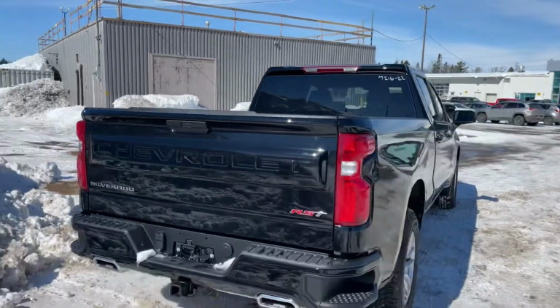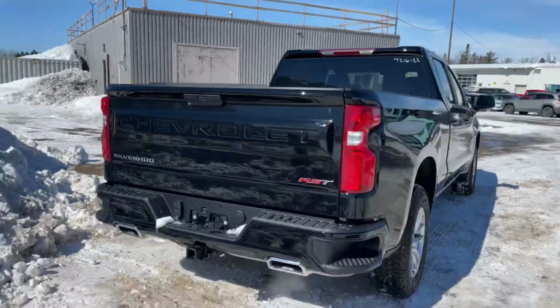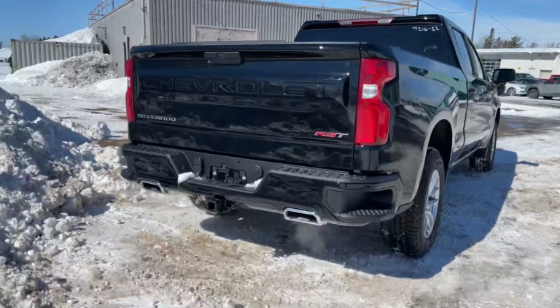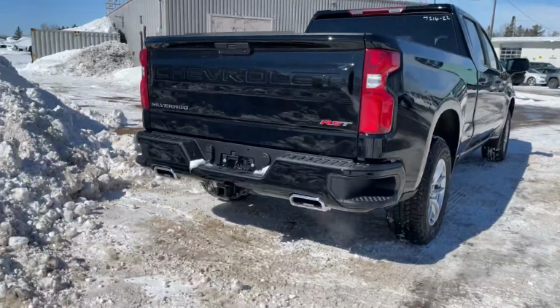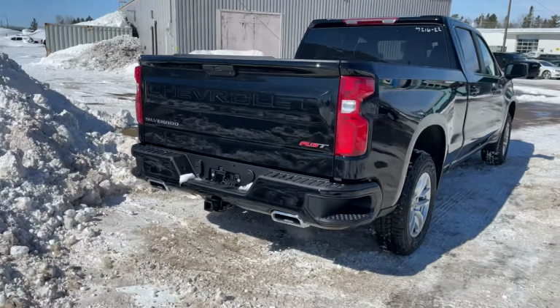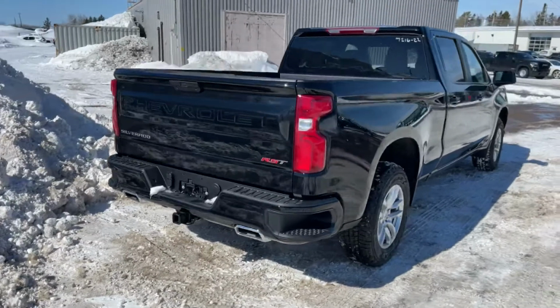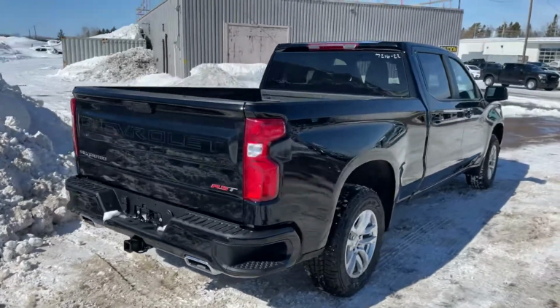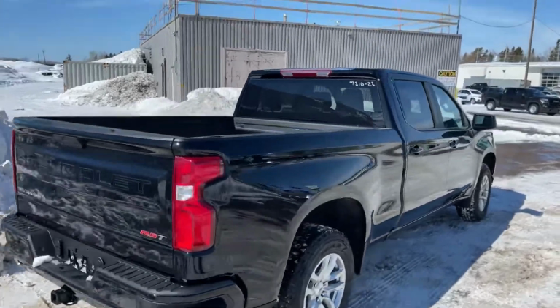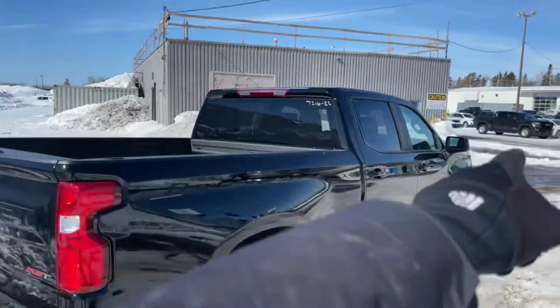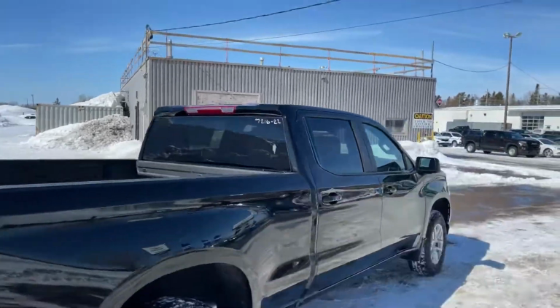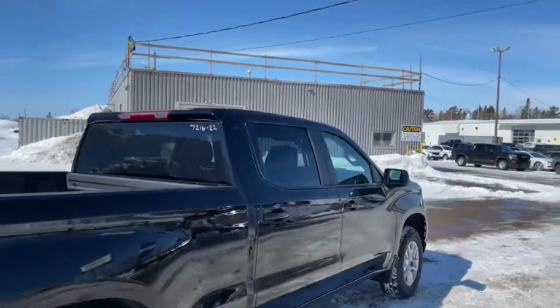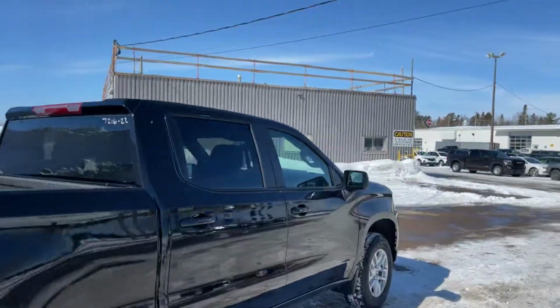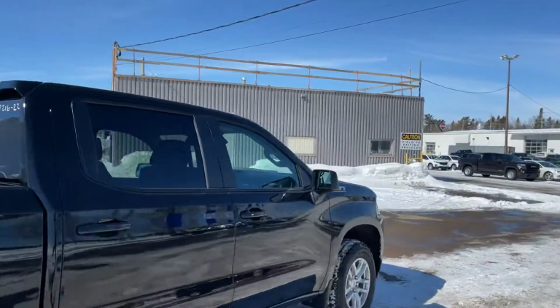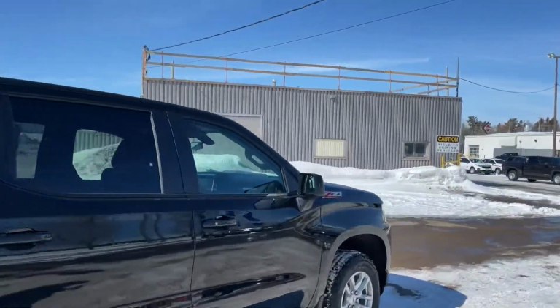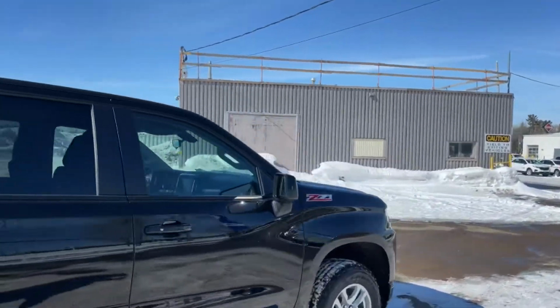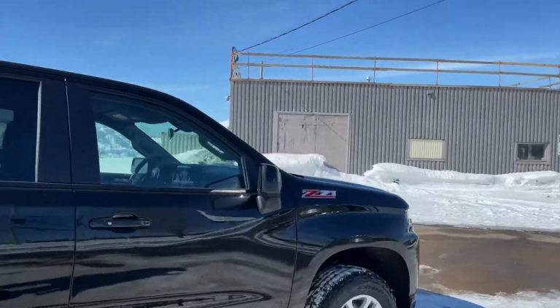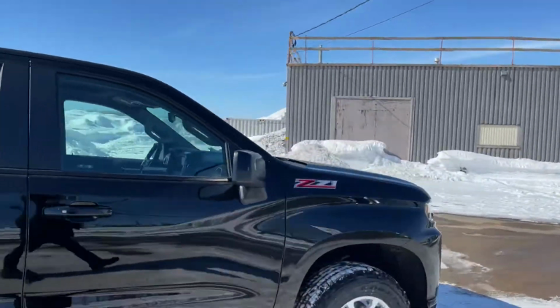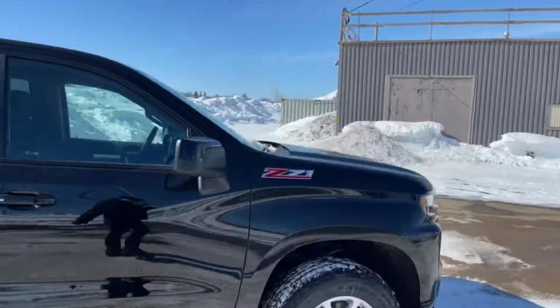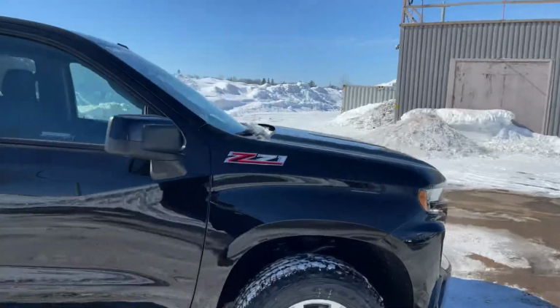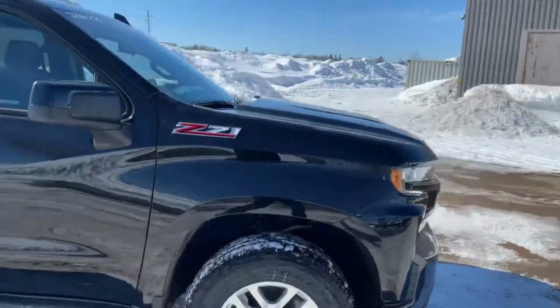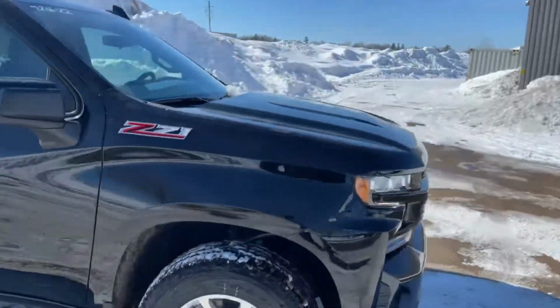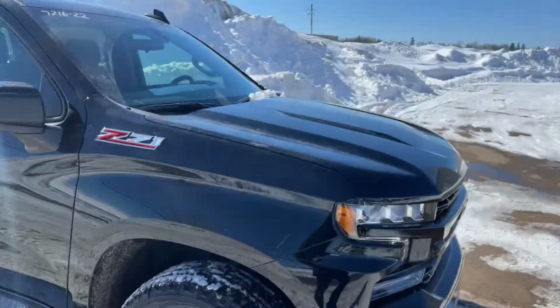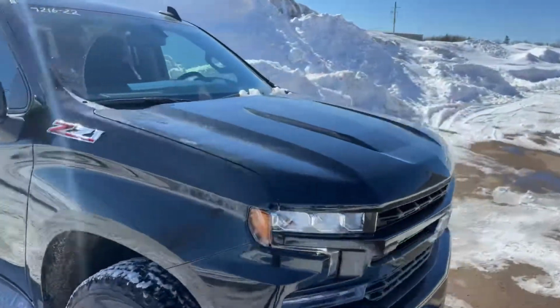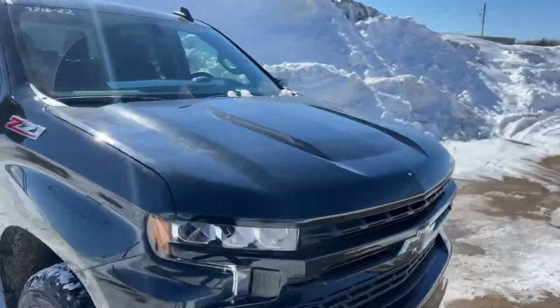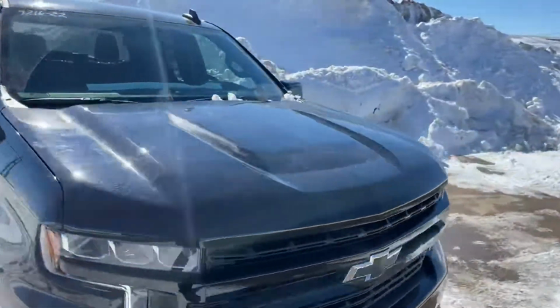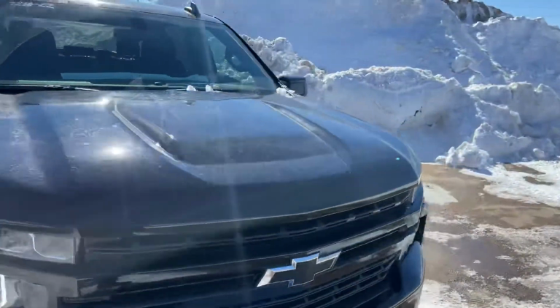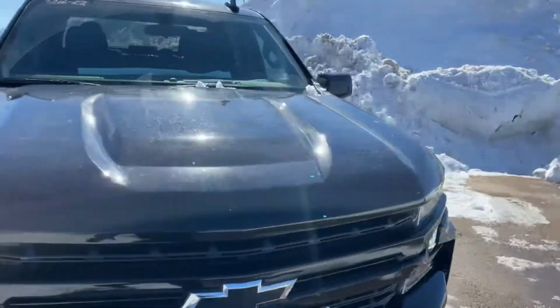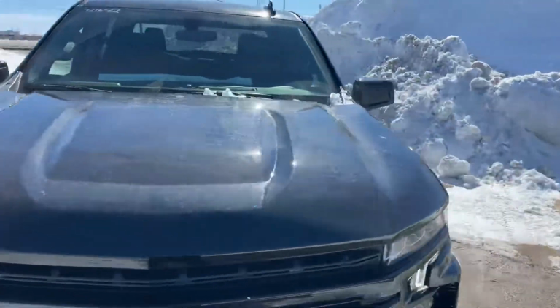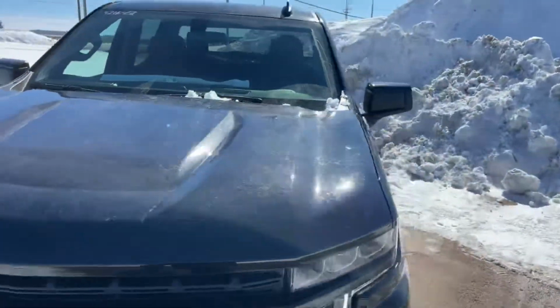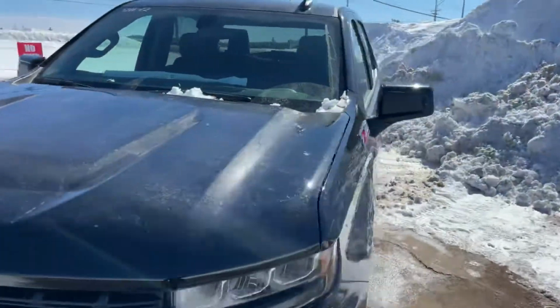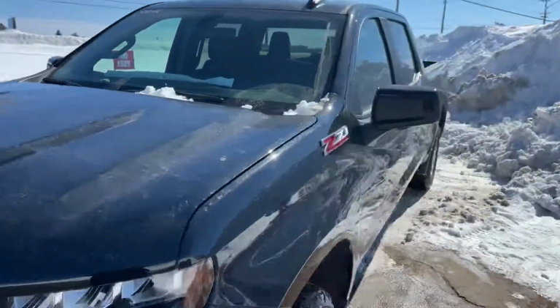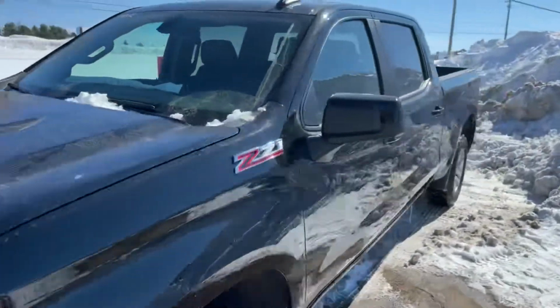As you can see here, it does have the dual exhaust. Under that hood is the 5.3-liter 8-cylinder motor, which pulls just over 9,200 pounds. This is equipped with all the trailer equipment.